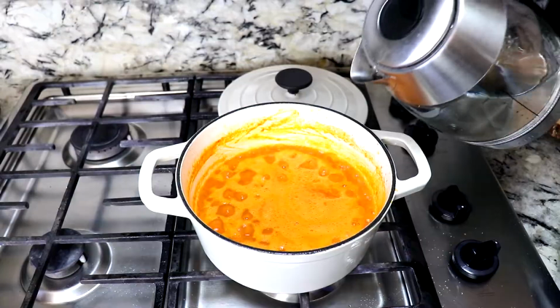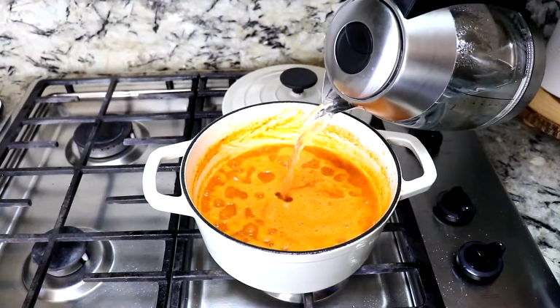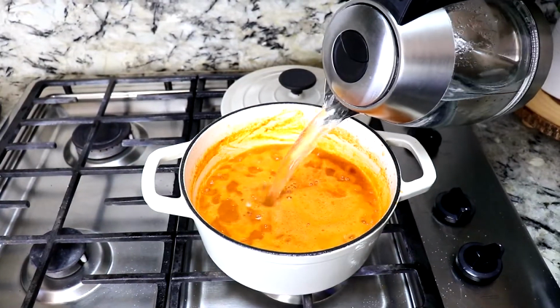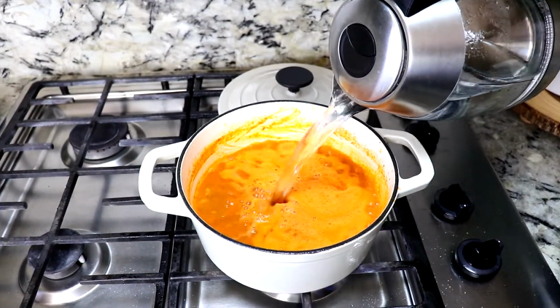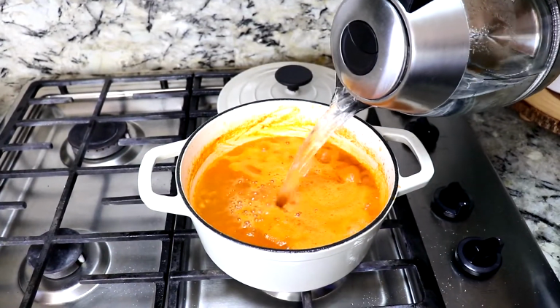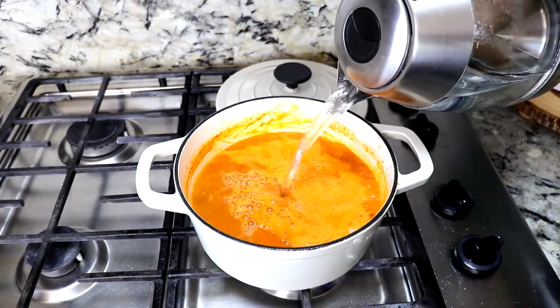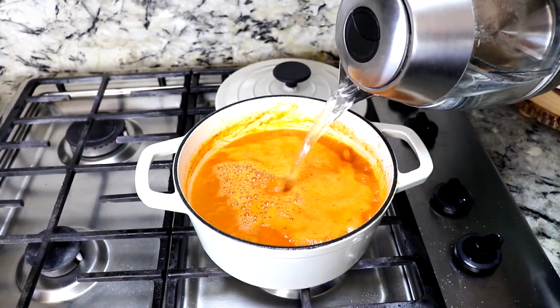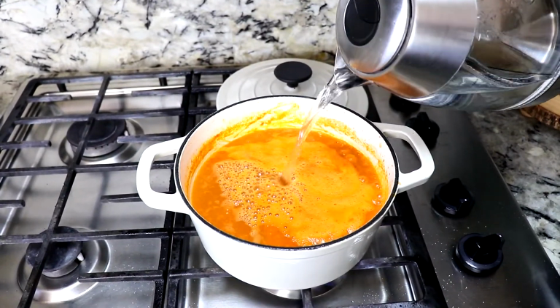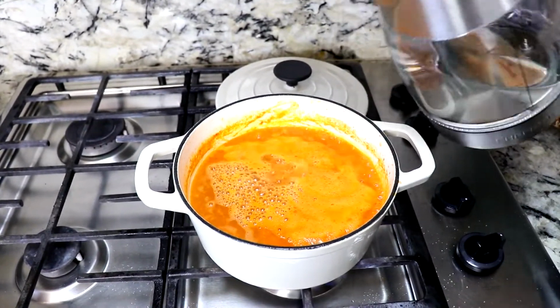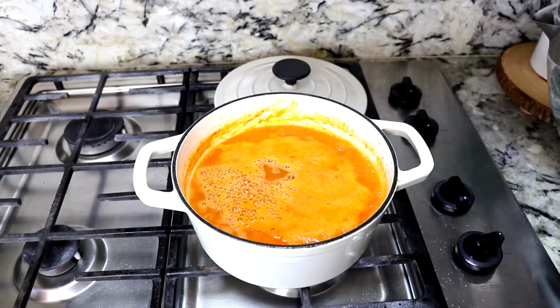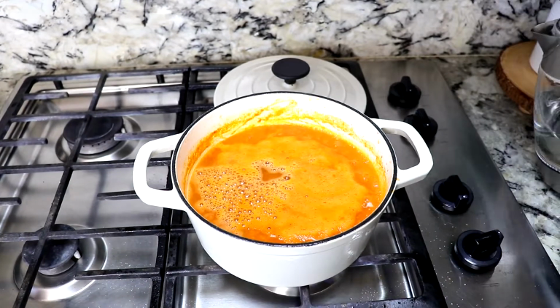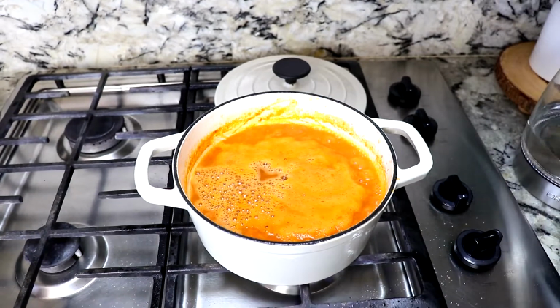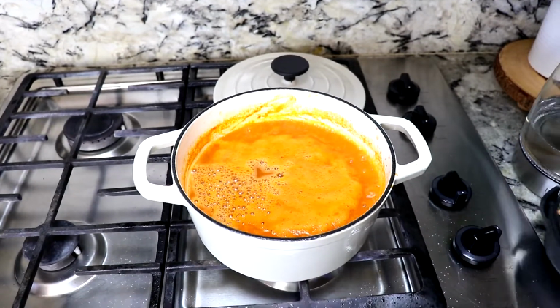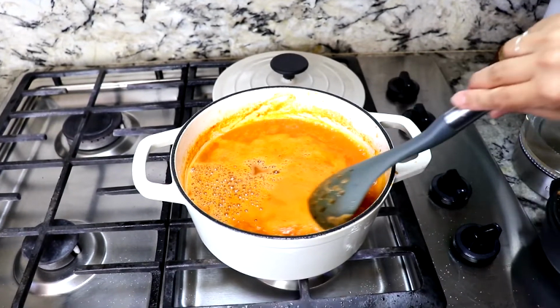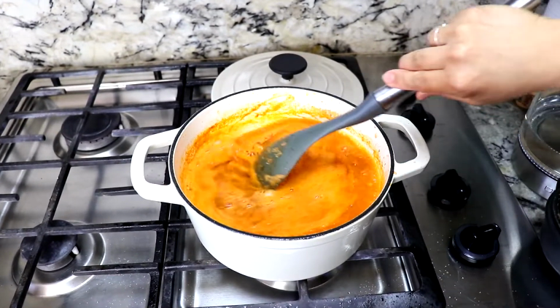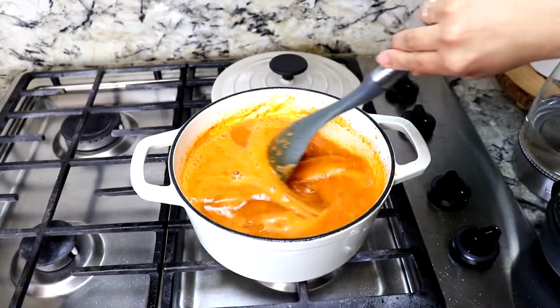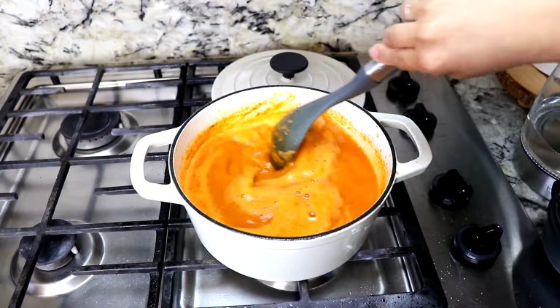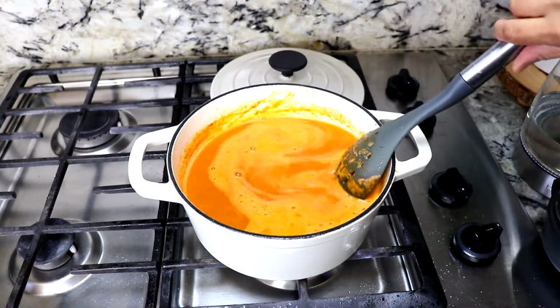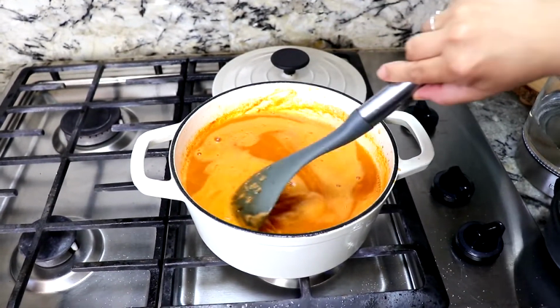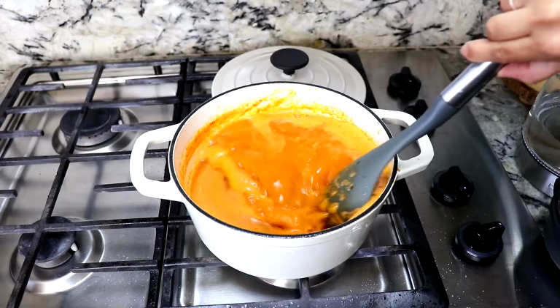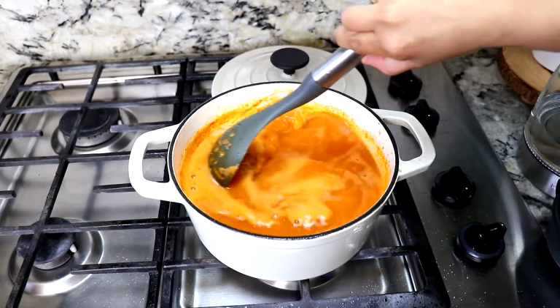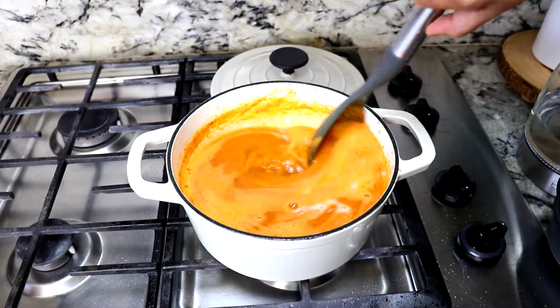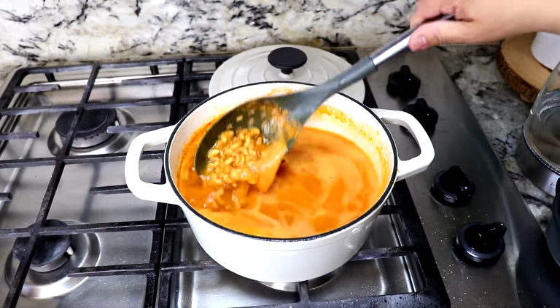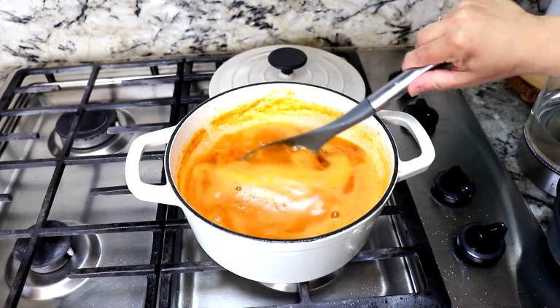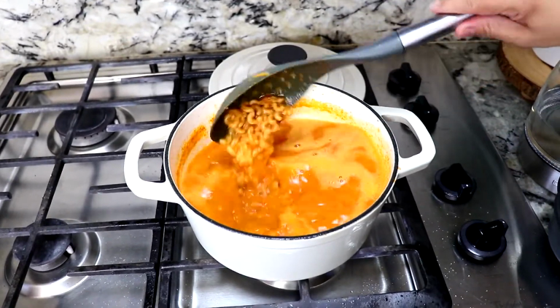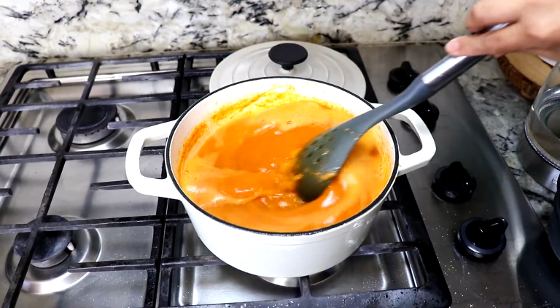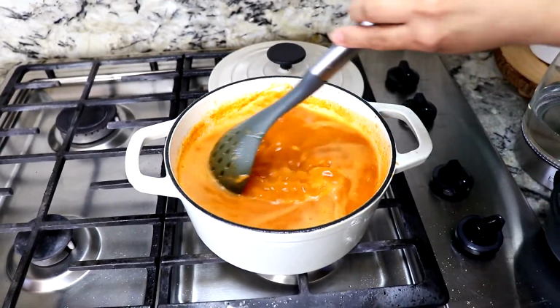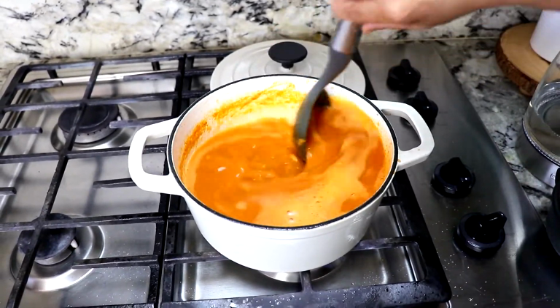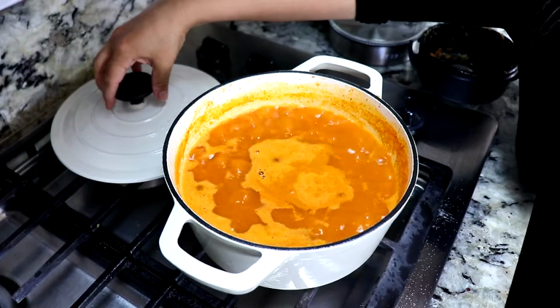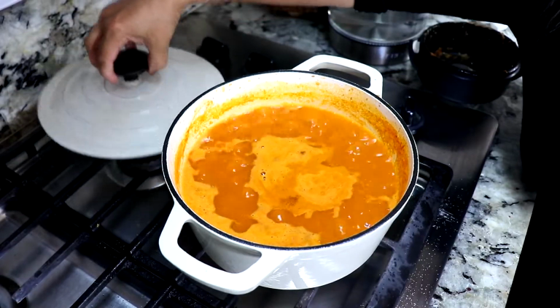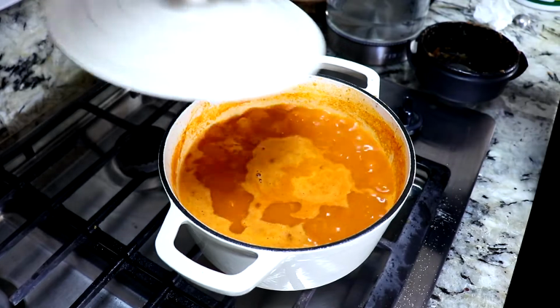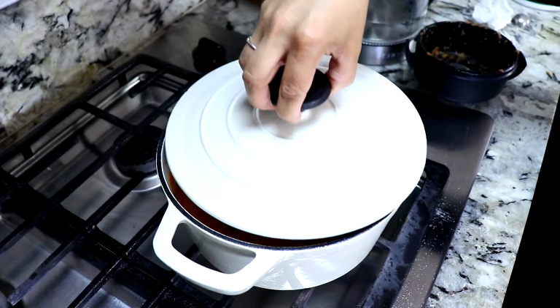I'm gonna be adding the water — remember that water is to your choice or your liking, depending on if you want more broth or less broth. Stir it occasionally so that the soup doesn't stick to the pan.